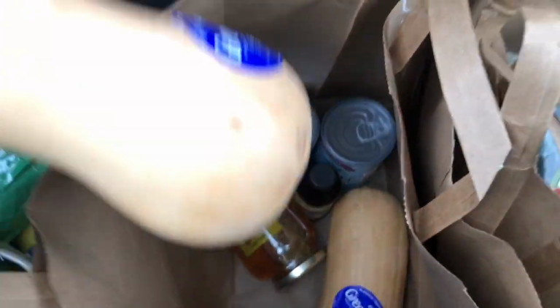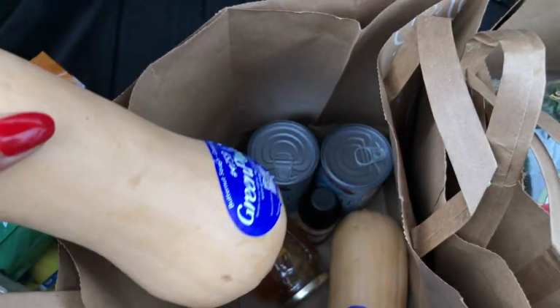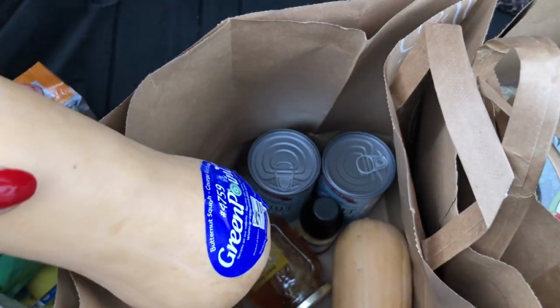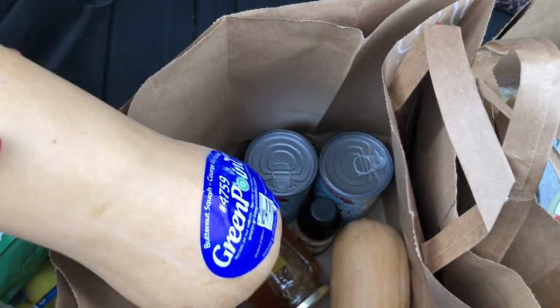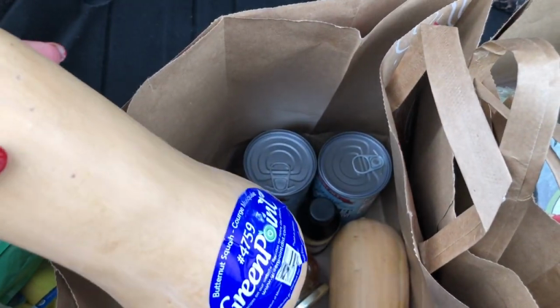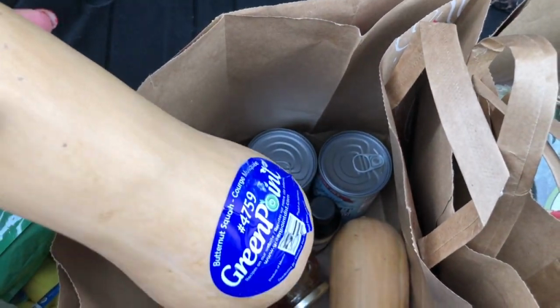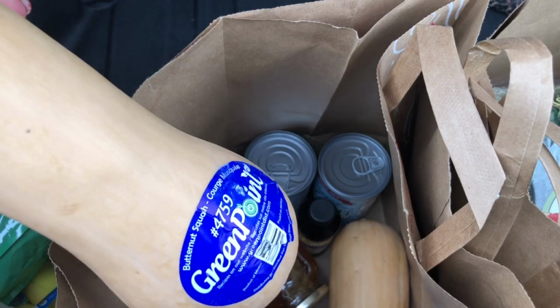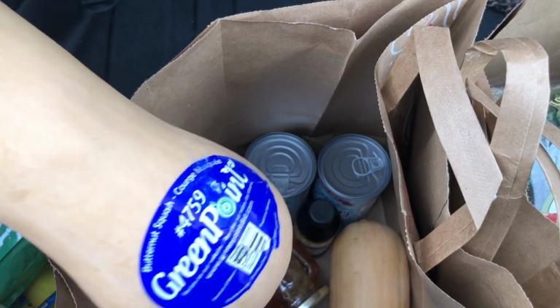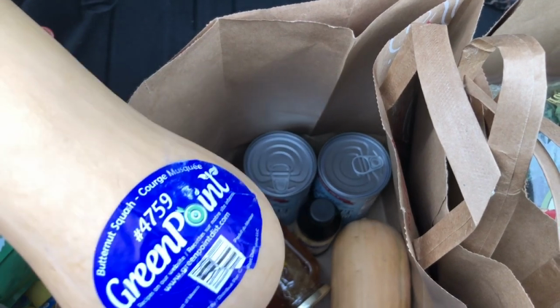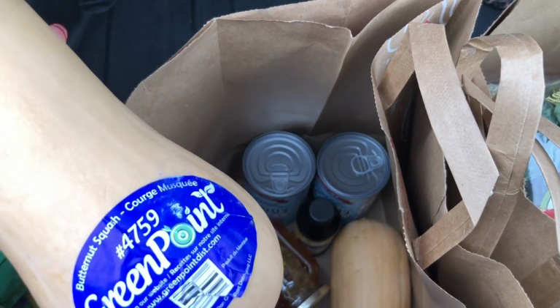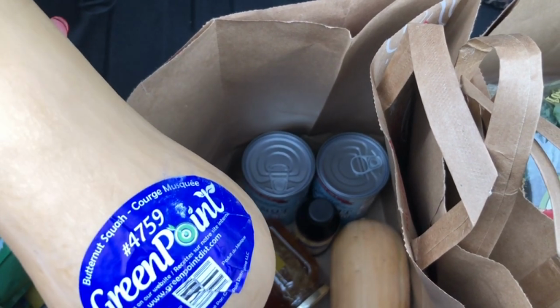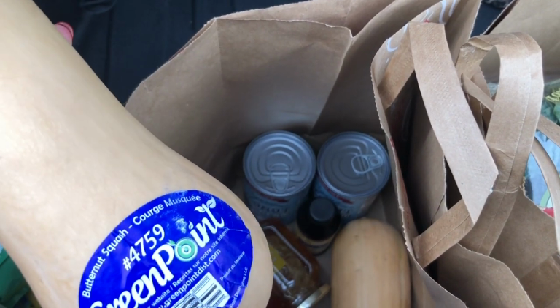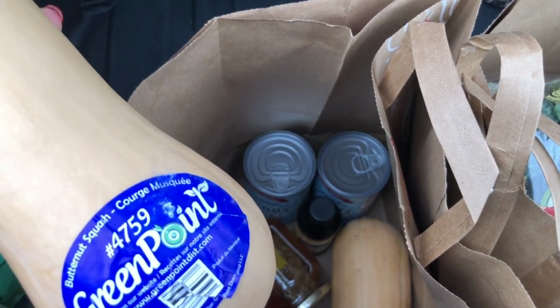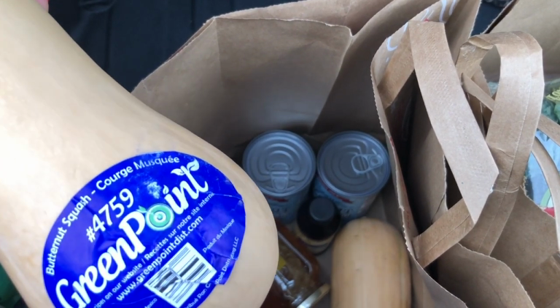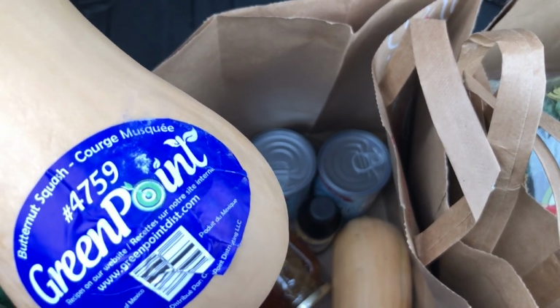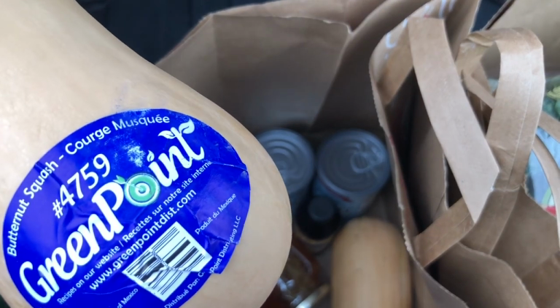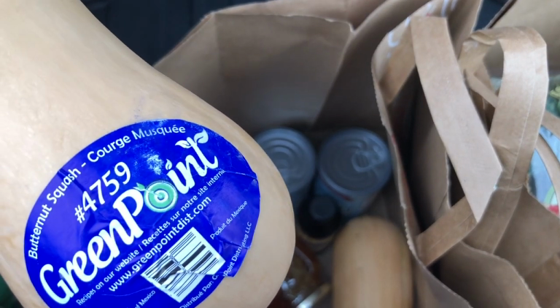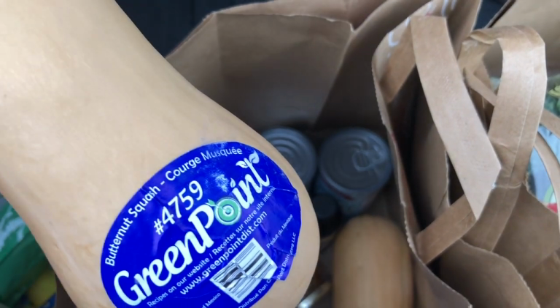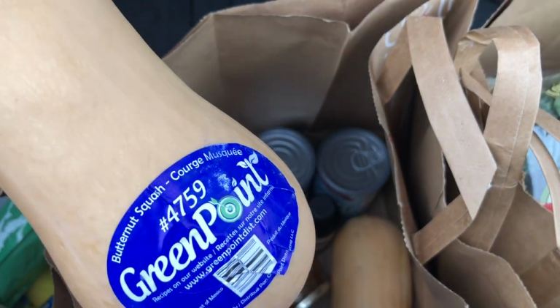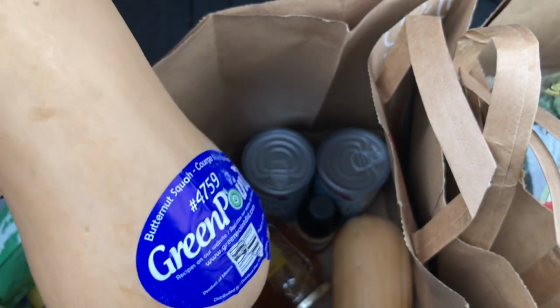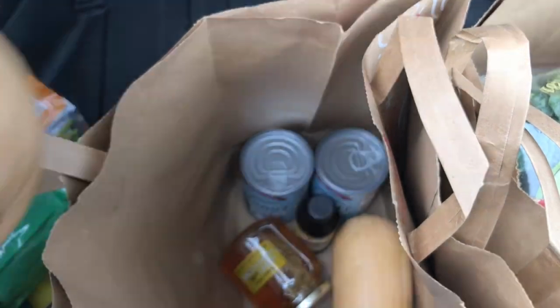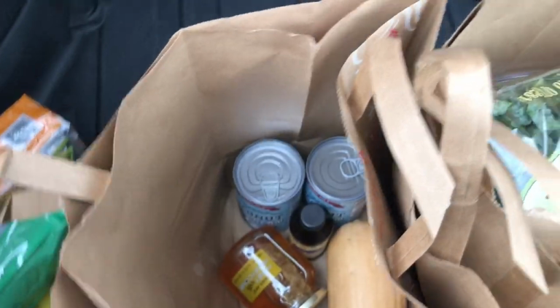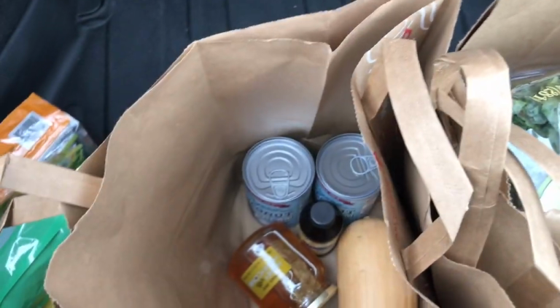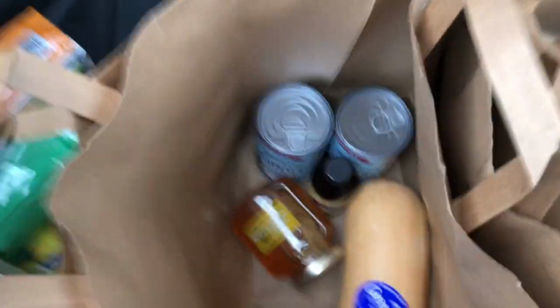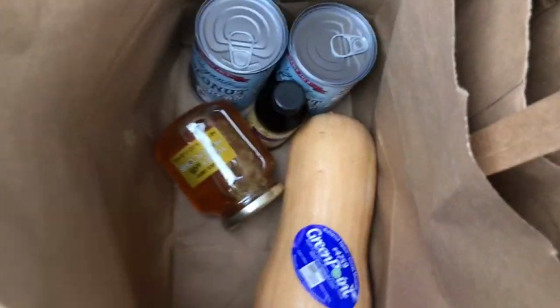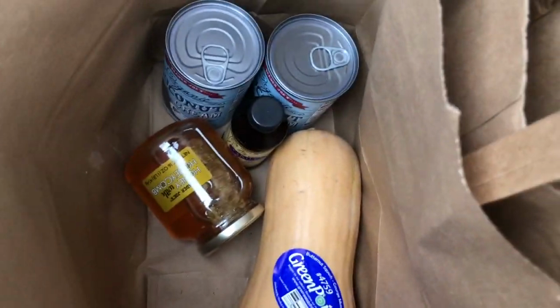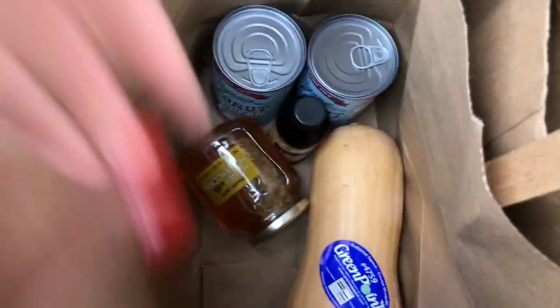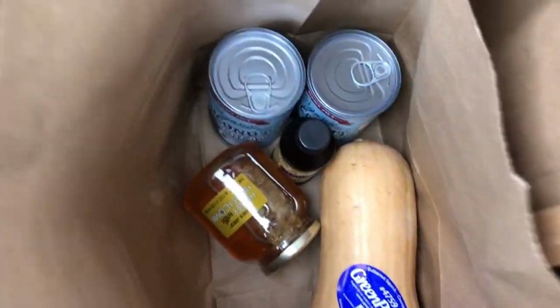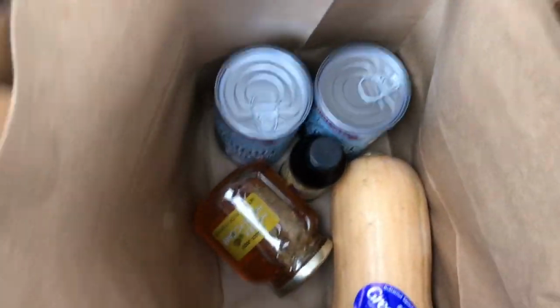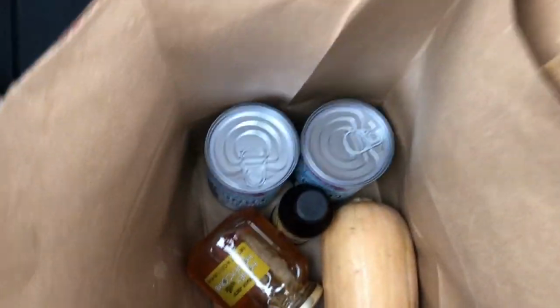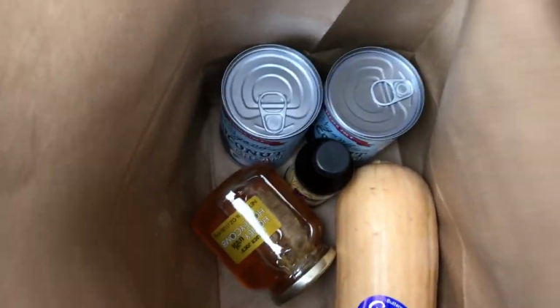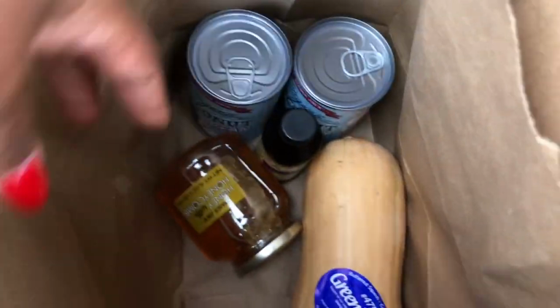I got two butternut squashes which you guys will see coming up in a video soon because I'm making a butternut squash stew soup type of deal. I got two of them because I need four cups of butternut squash.